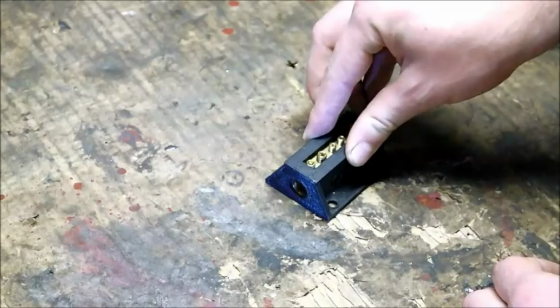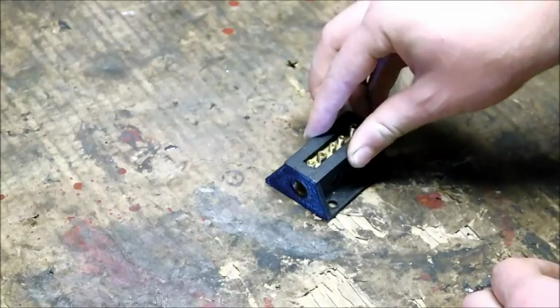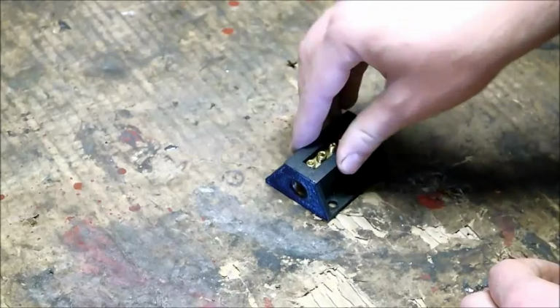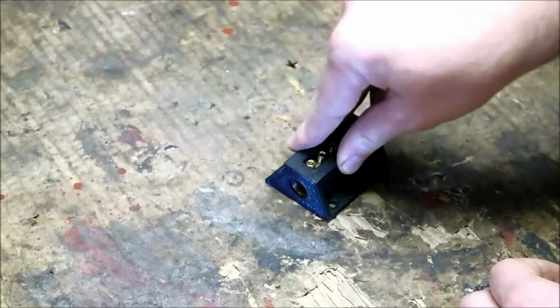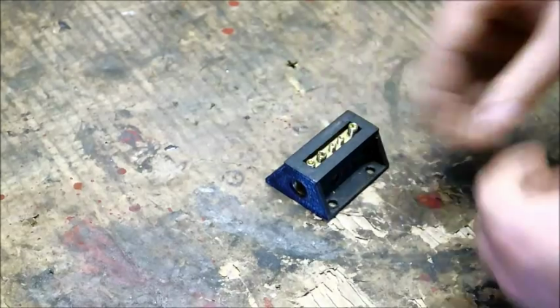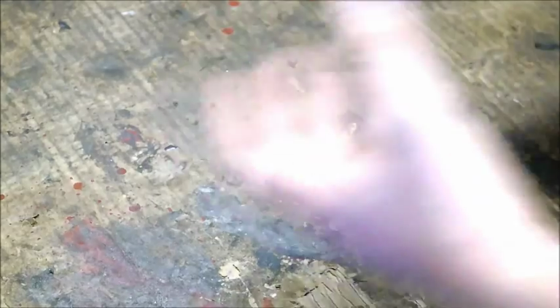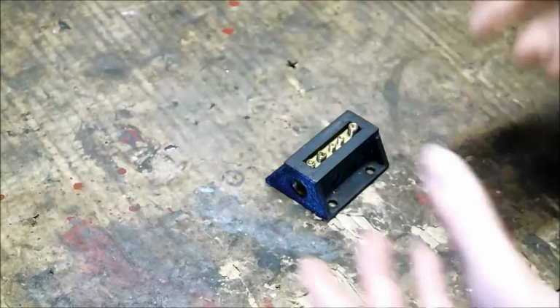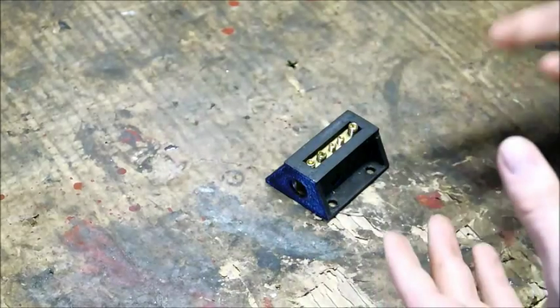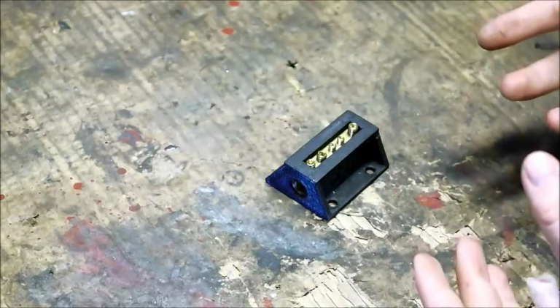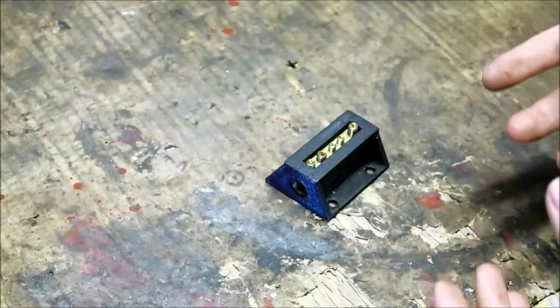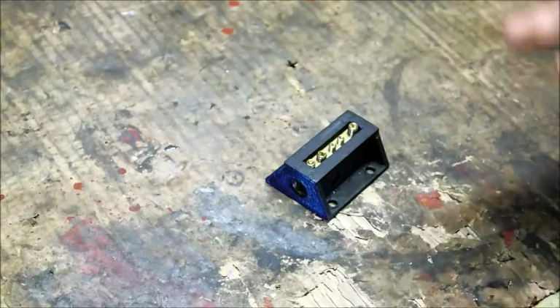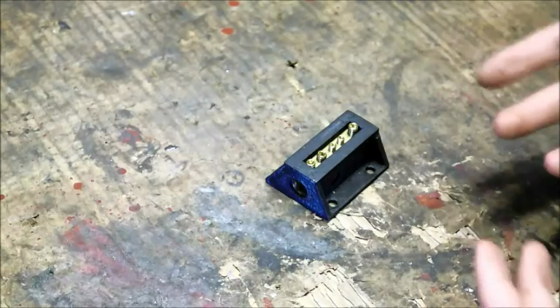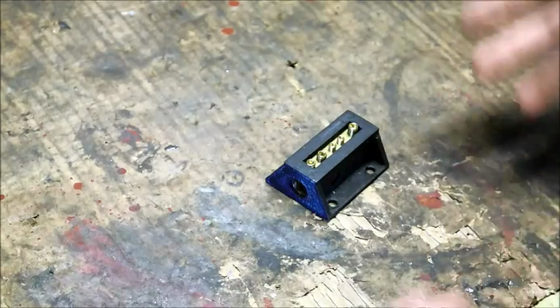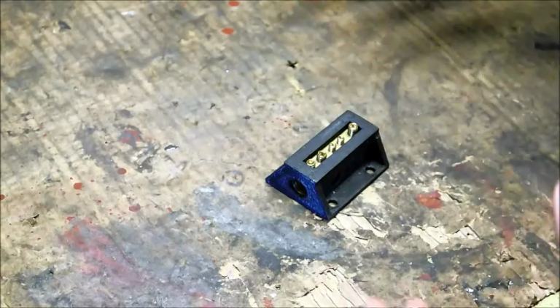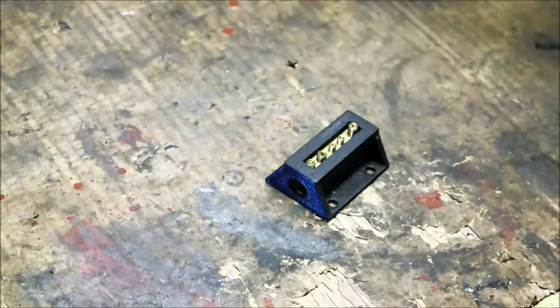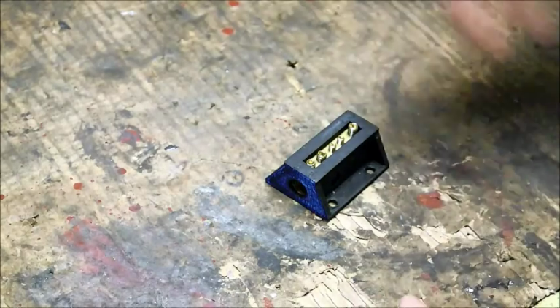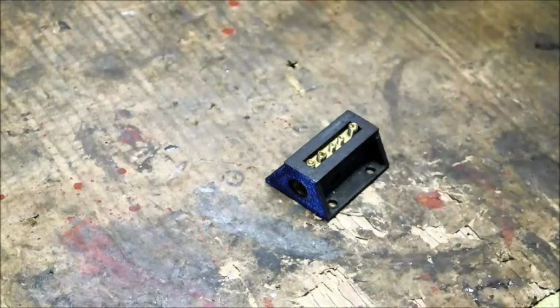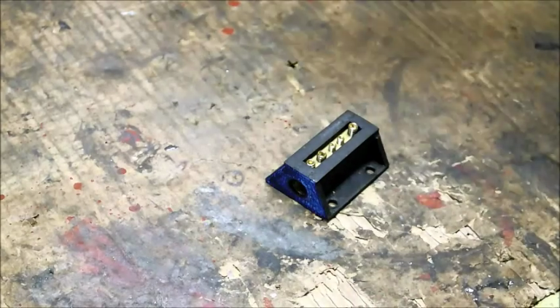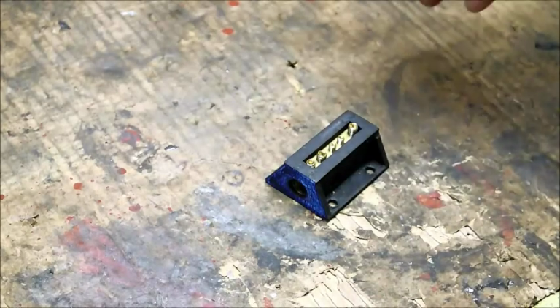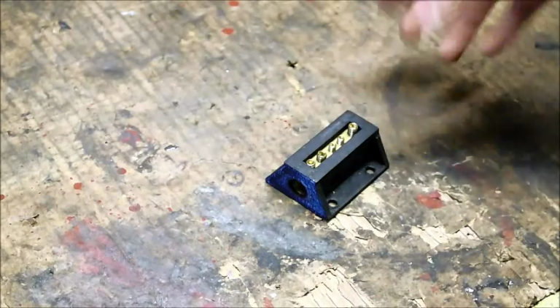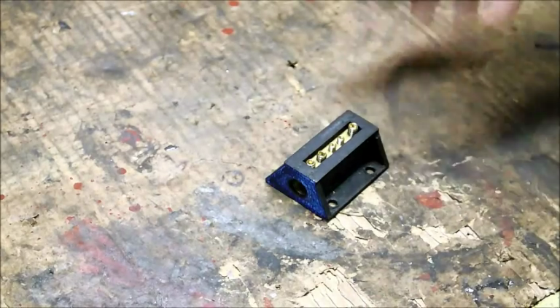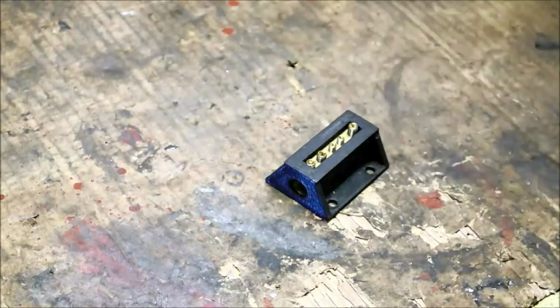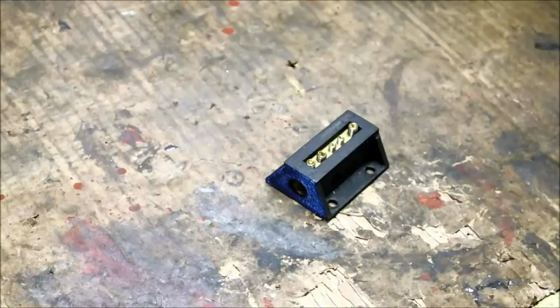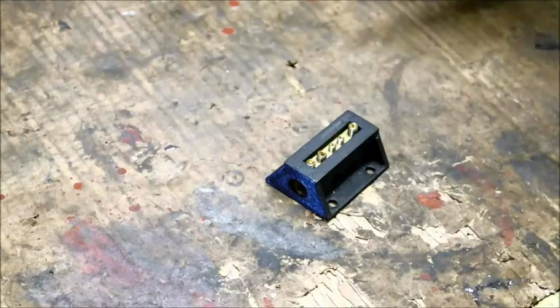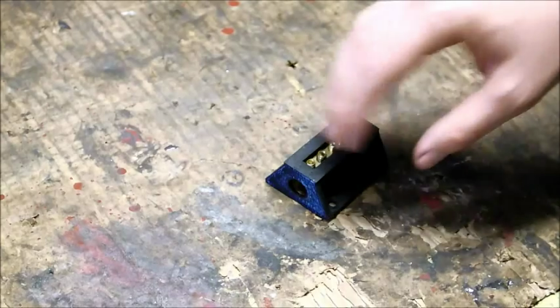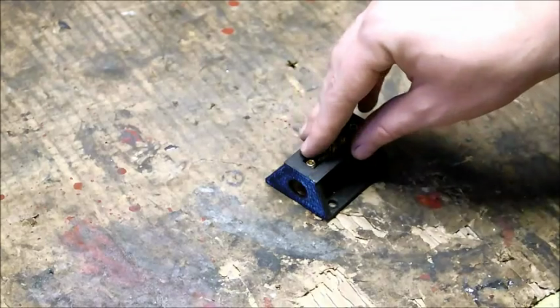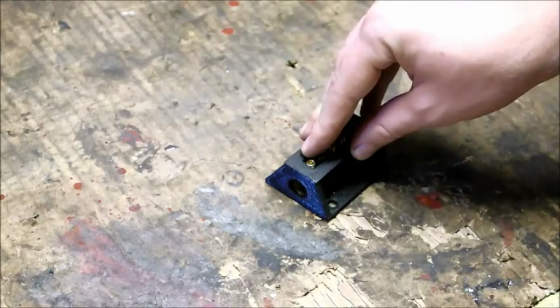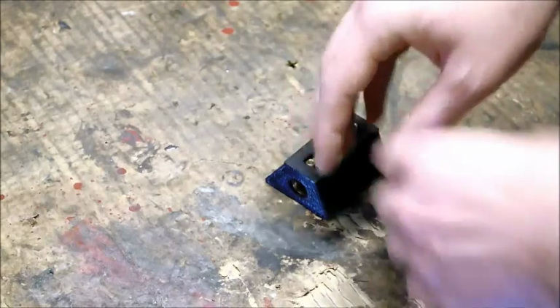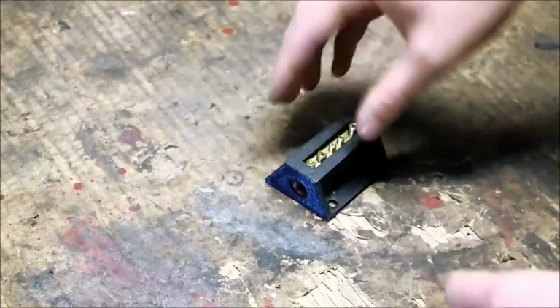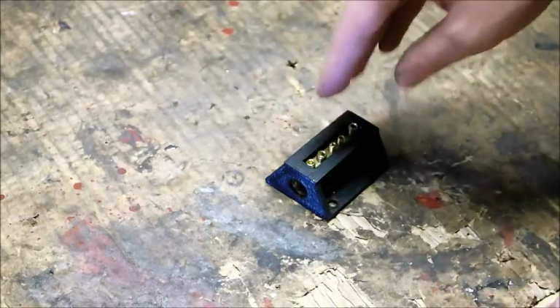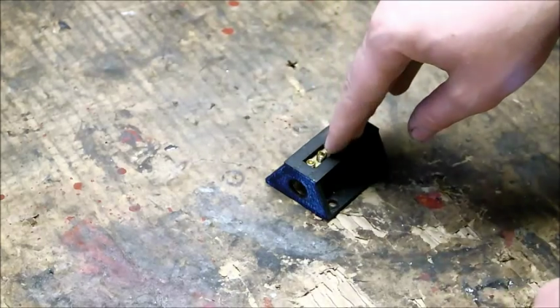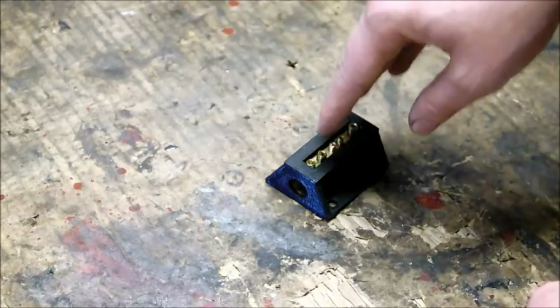It's quite handy when you have a bunch of different components that need power, but you don't want to have a bunch of wires running directly to the battery. You just want to have one big wire going to the battery and then a bunch of little wires coming off of a block.